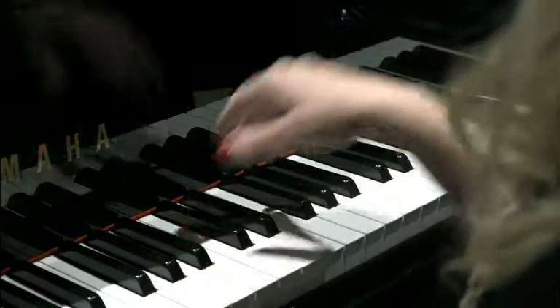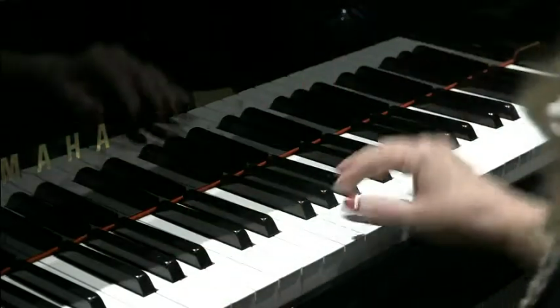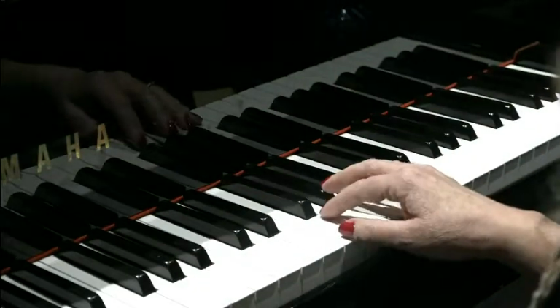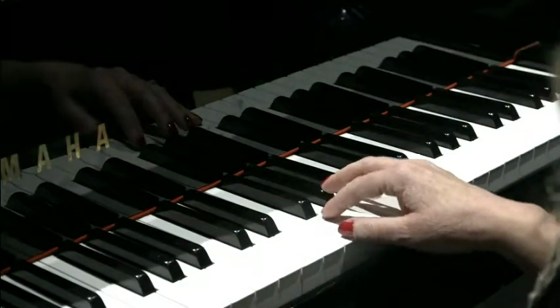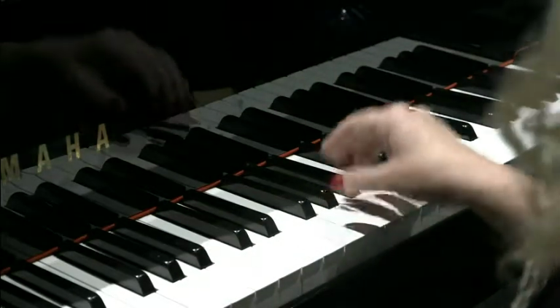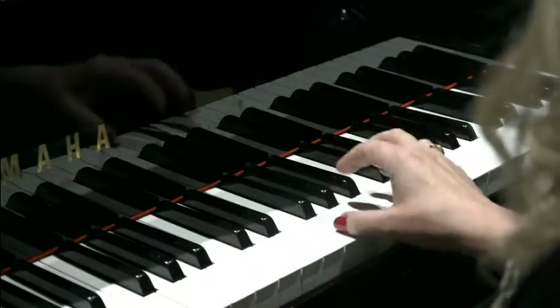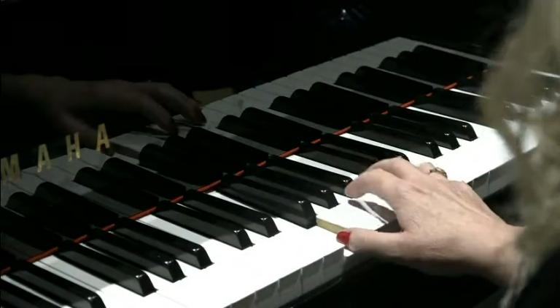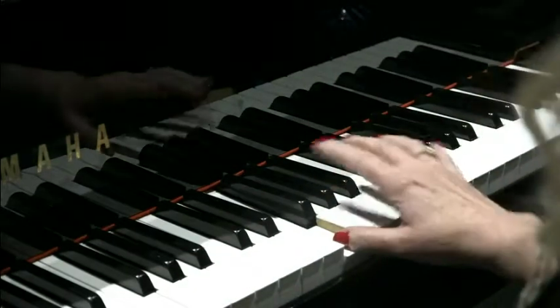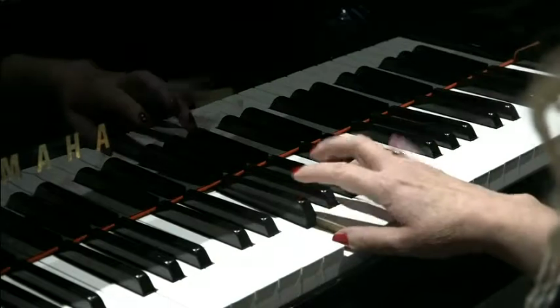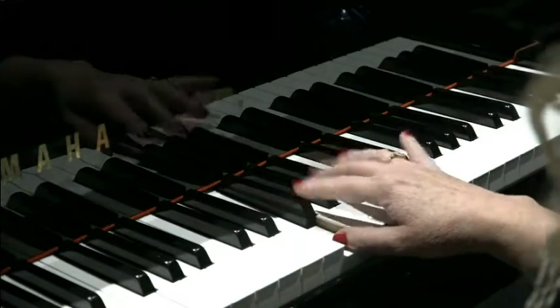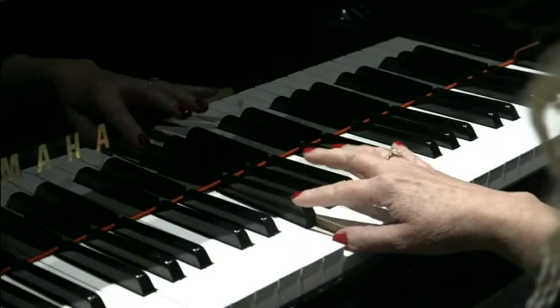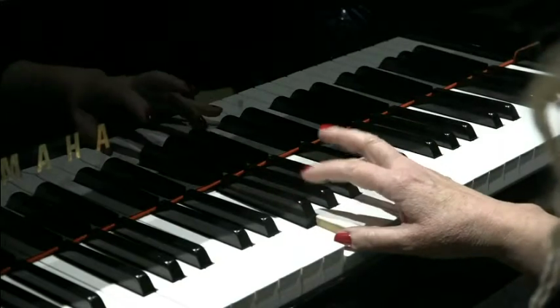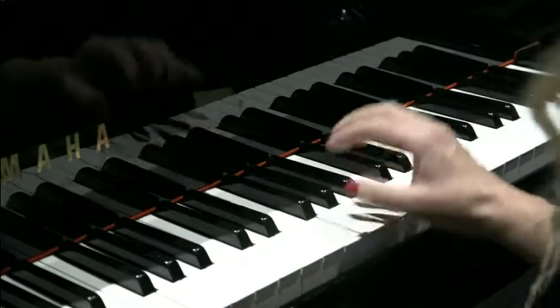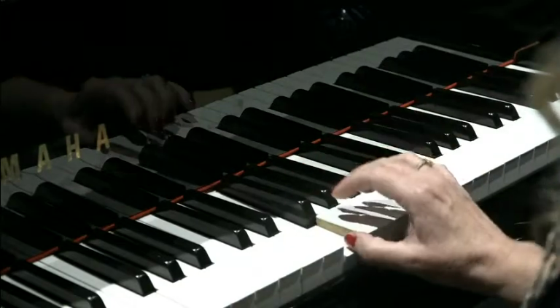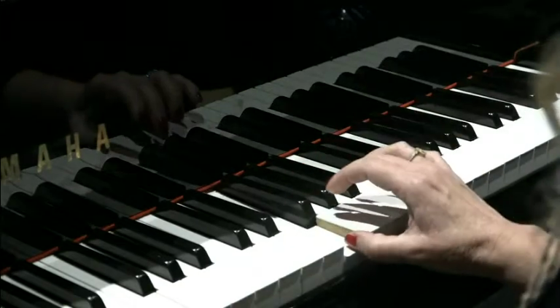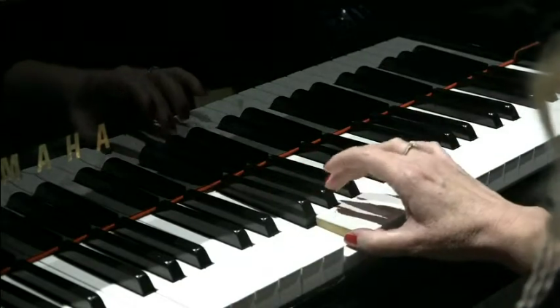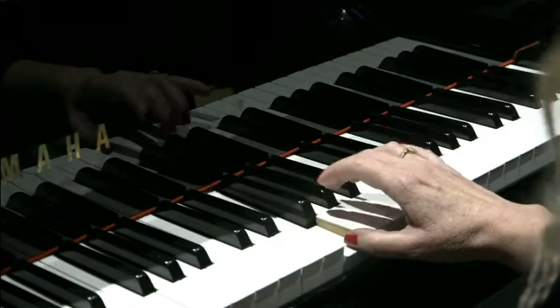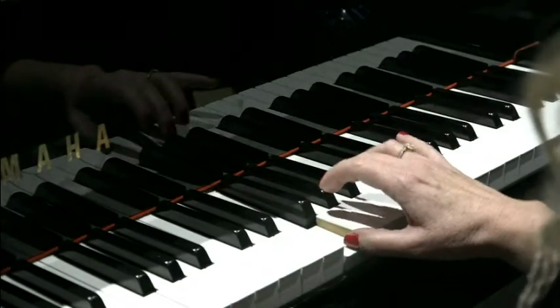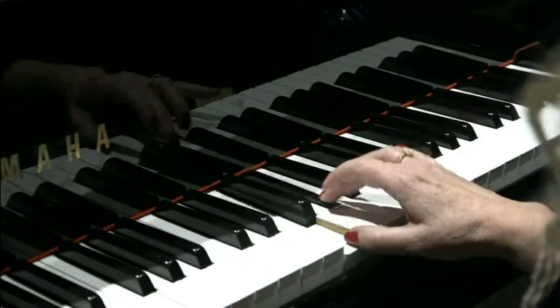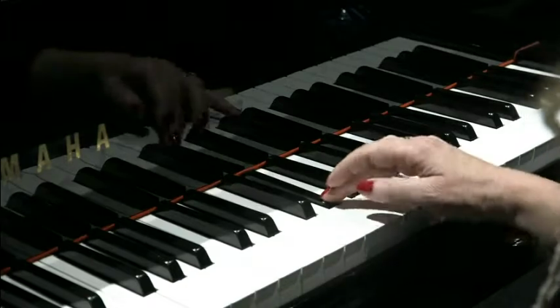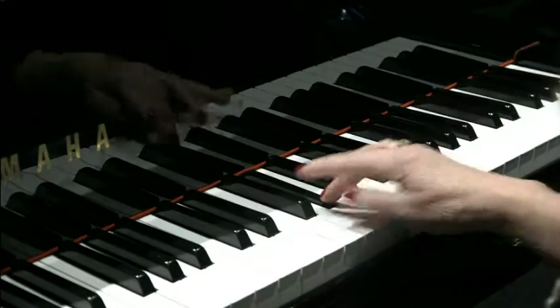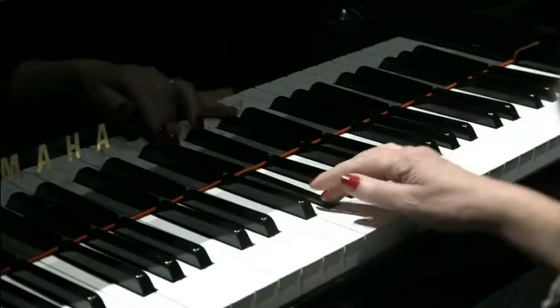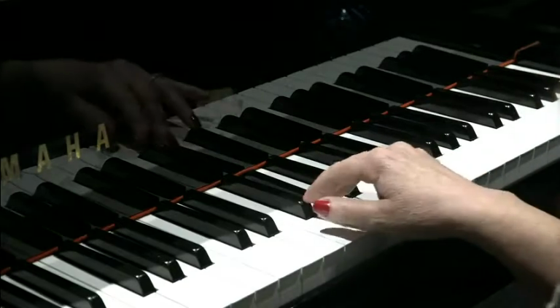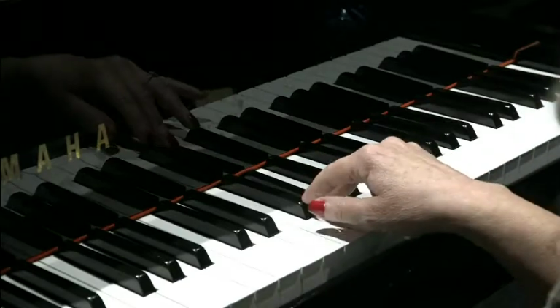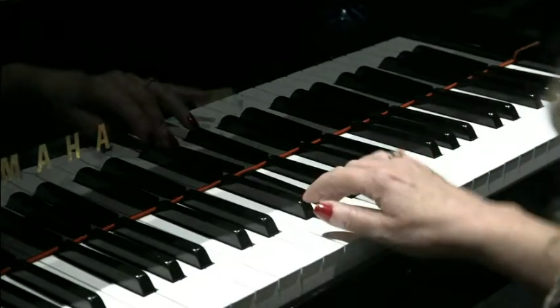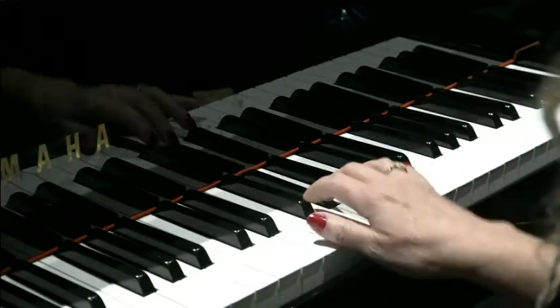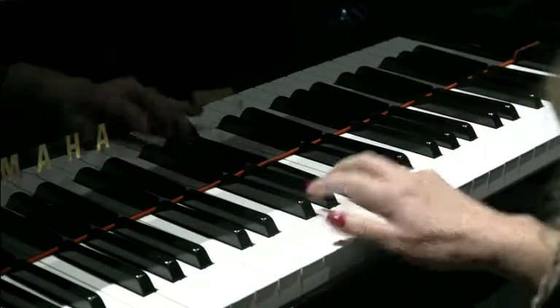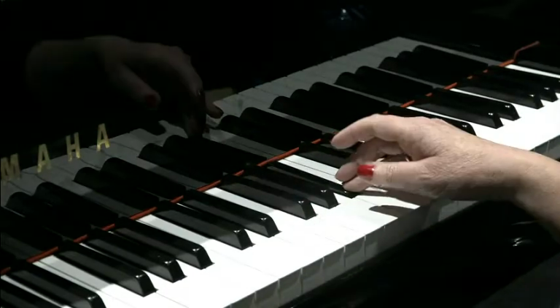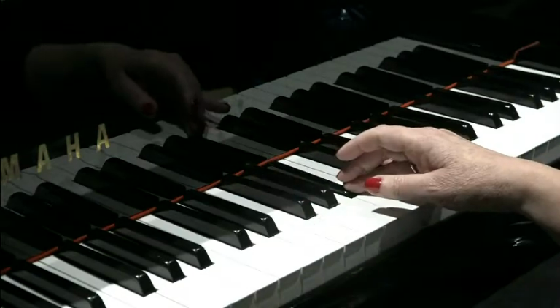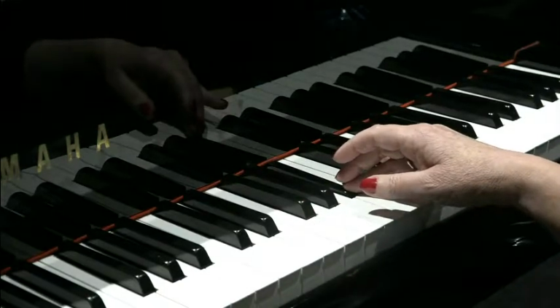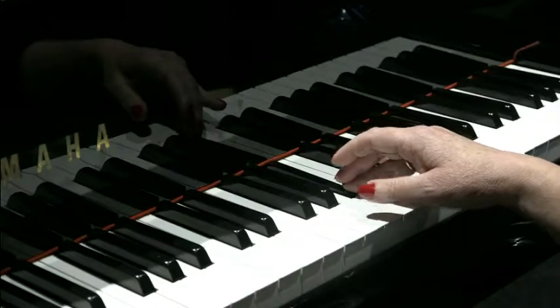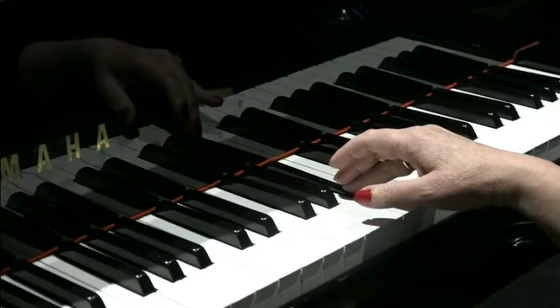Now the second part of the riff — we start on an F, which is to the left of the three black notes, progressing up to Ab, the middle of the three black notes, then up to the Bb, the next black note along.